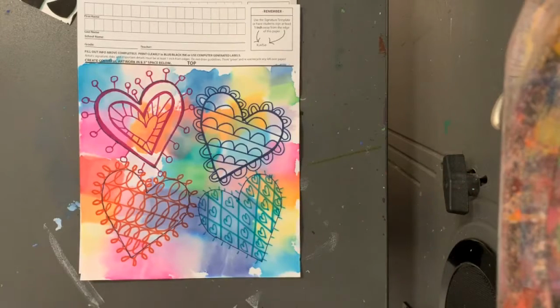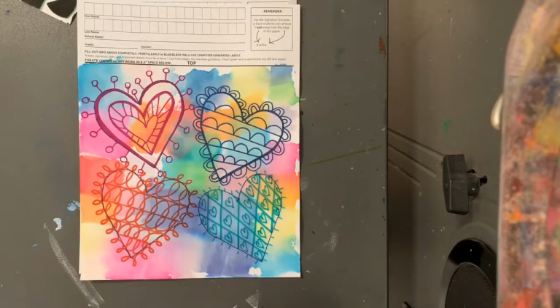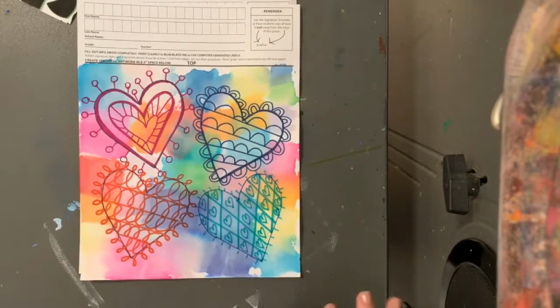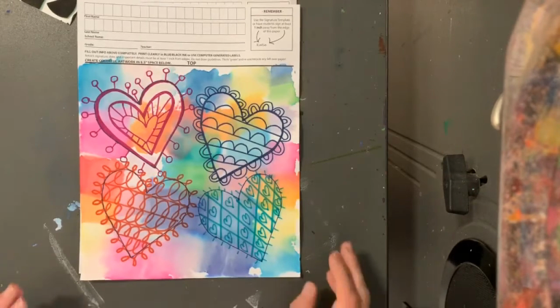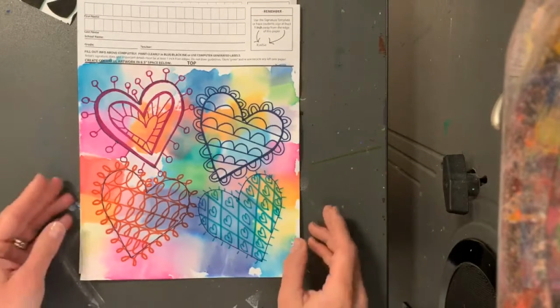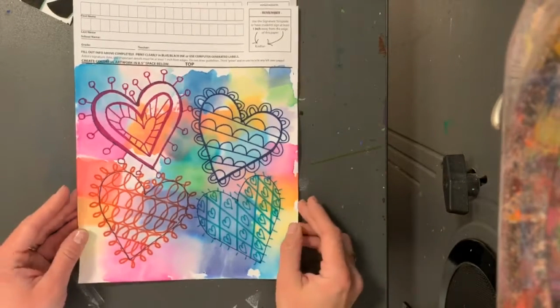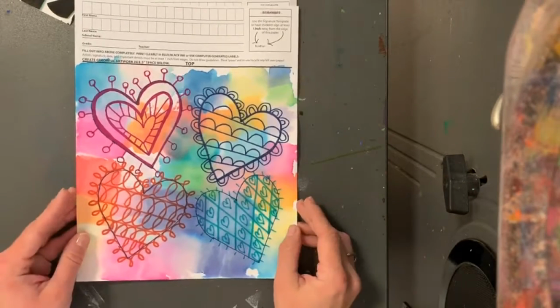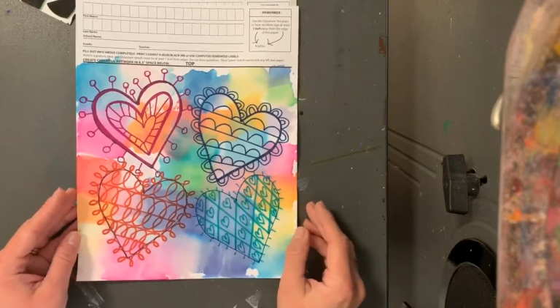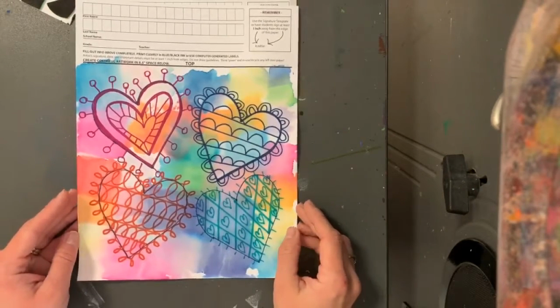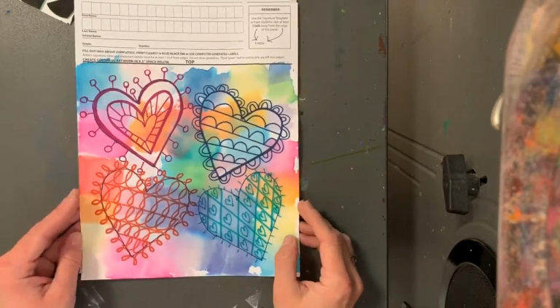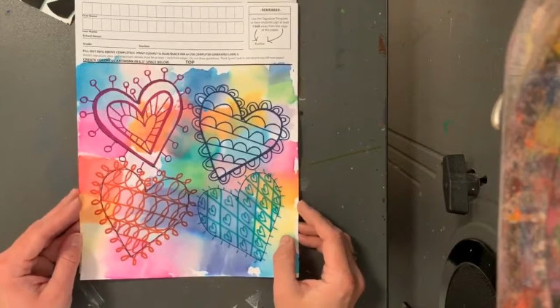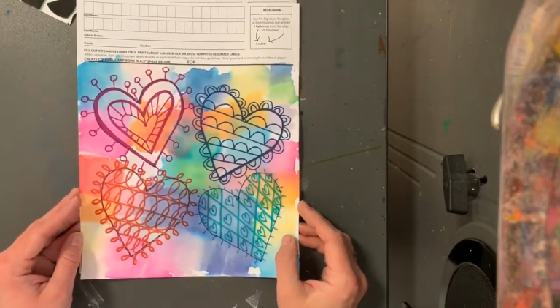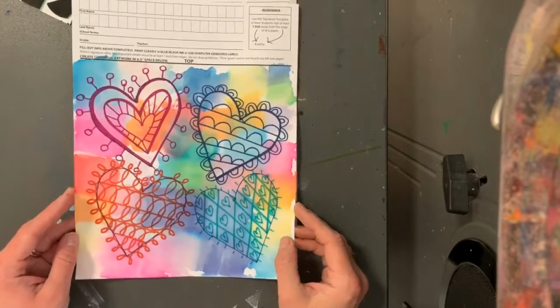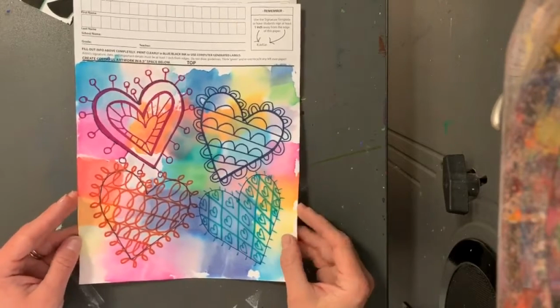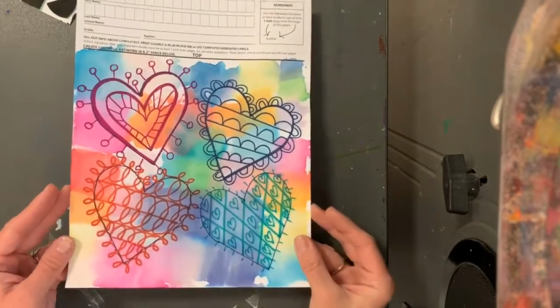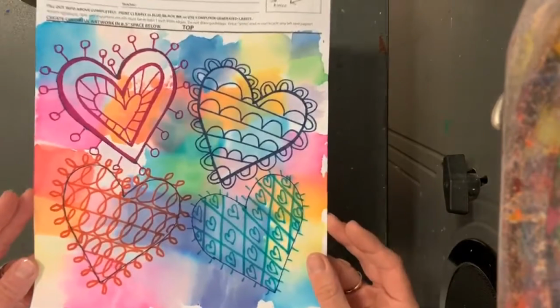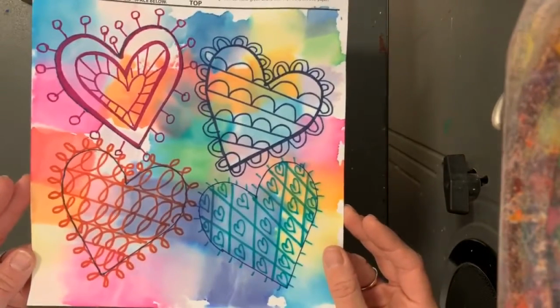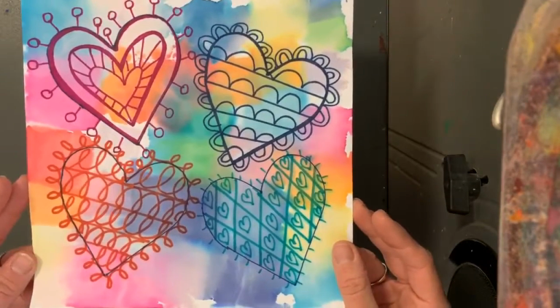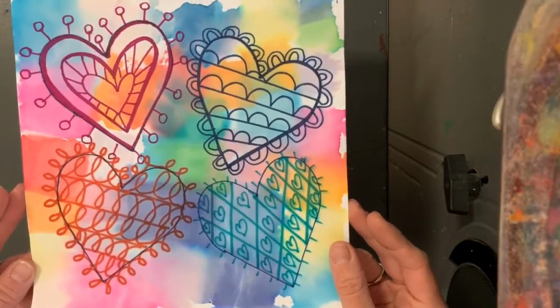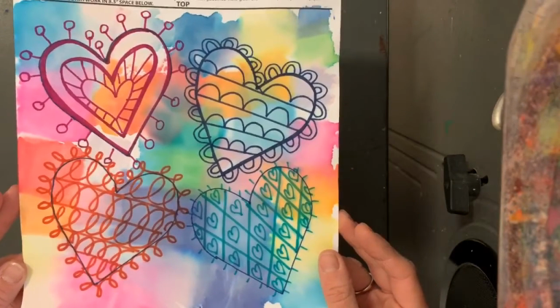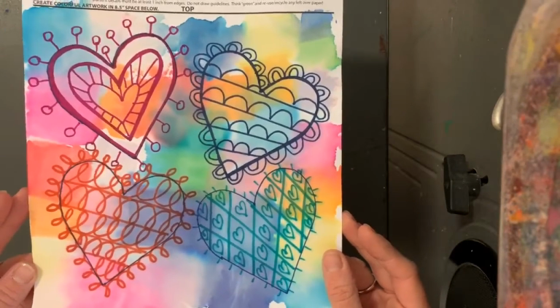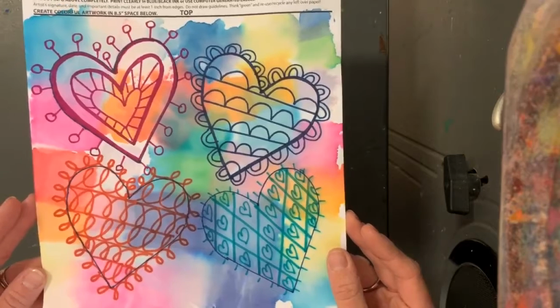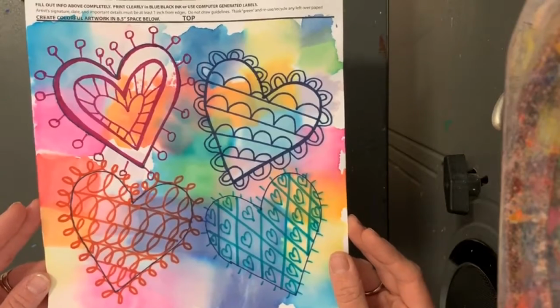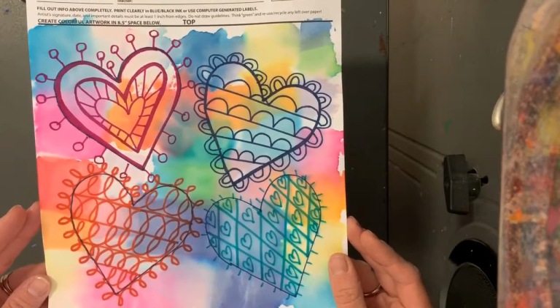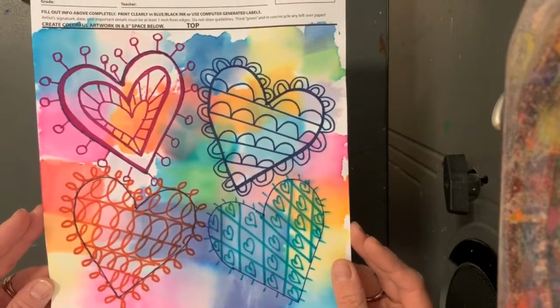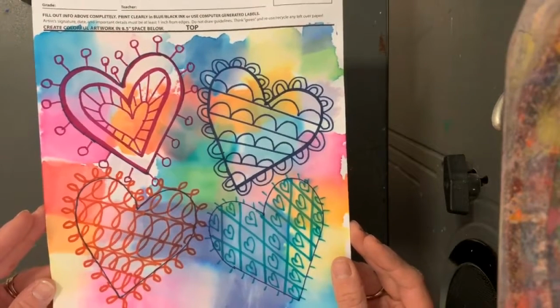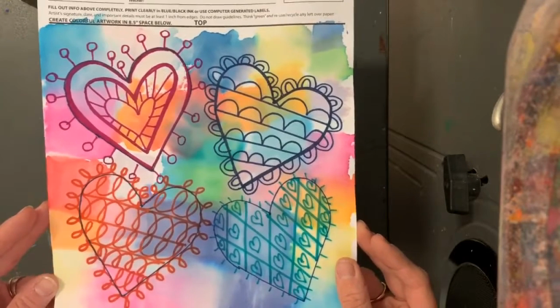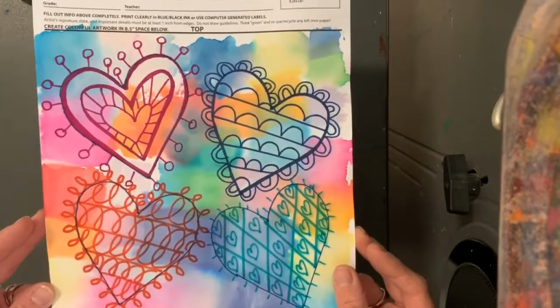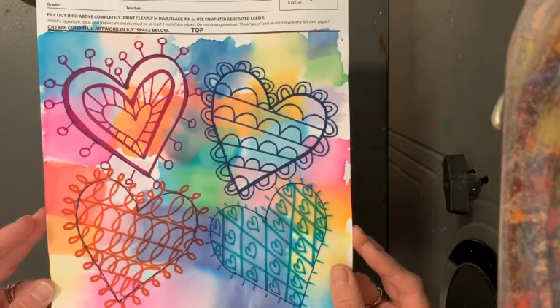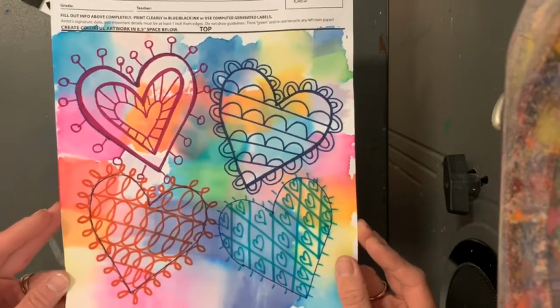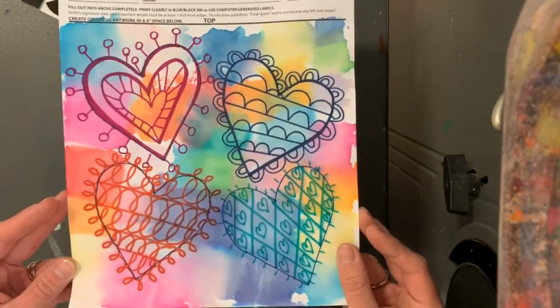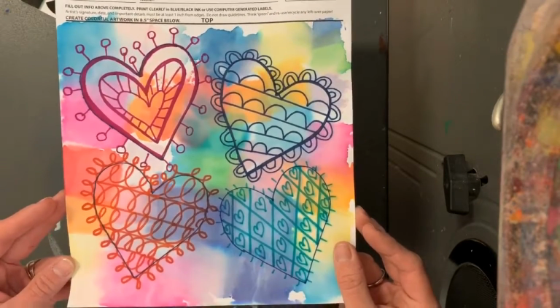Hello my most amazing artists! Today we're gonna start on a special project called our Square One art project, and this year for this project my kindergarten friends are going to be making hearts with different types of lines.